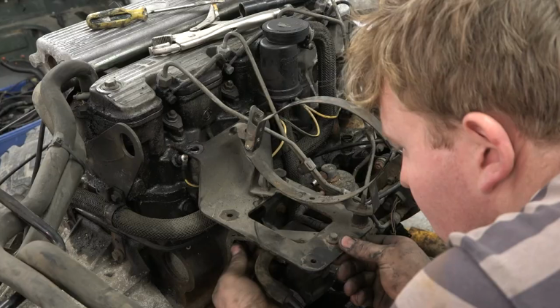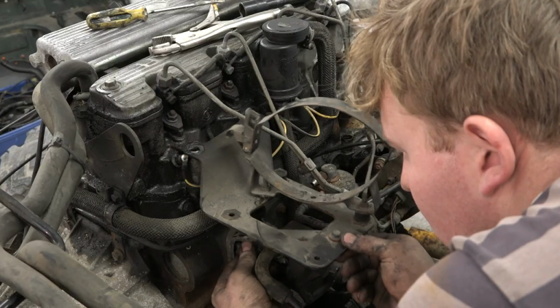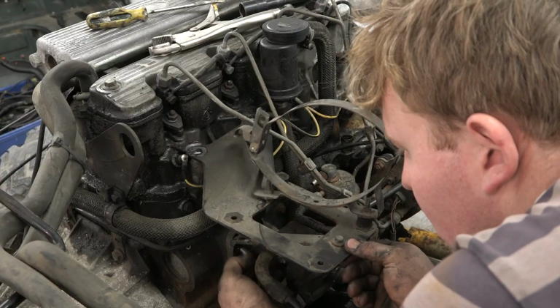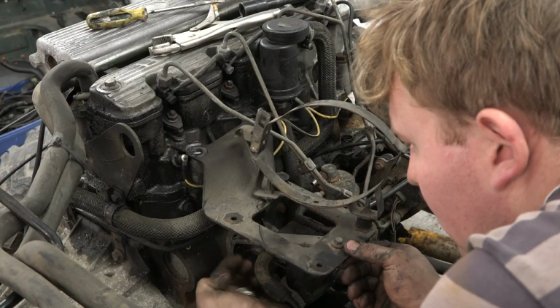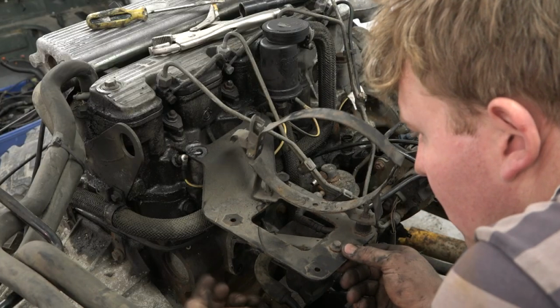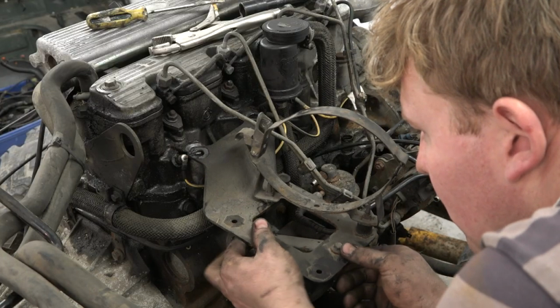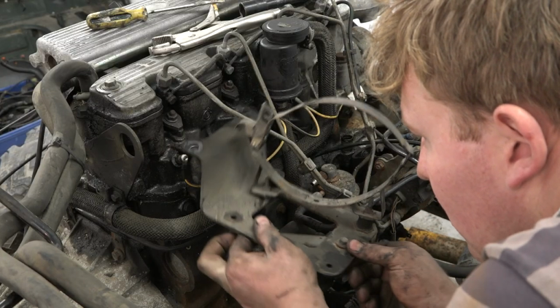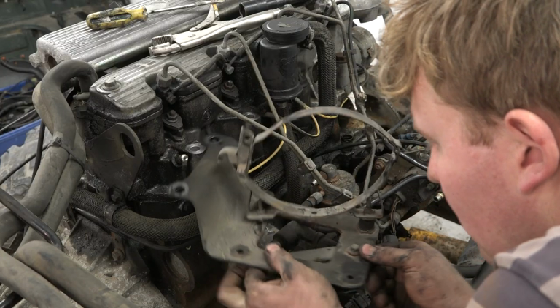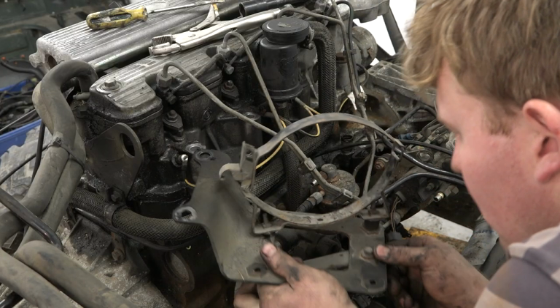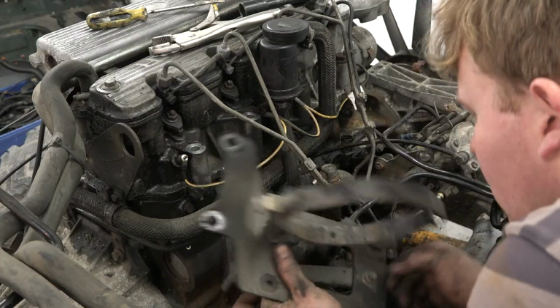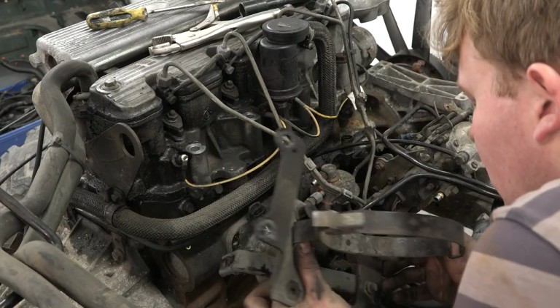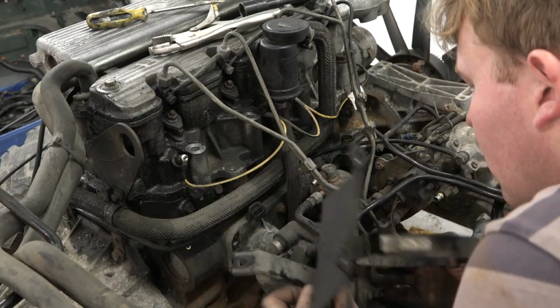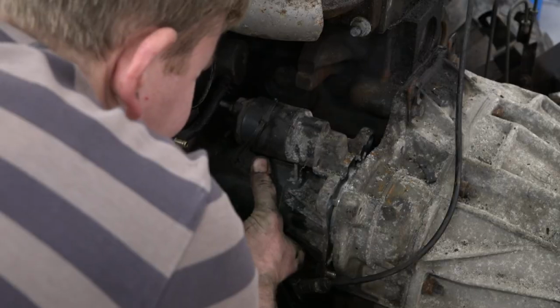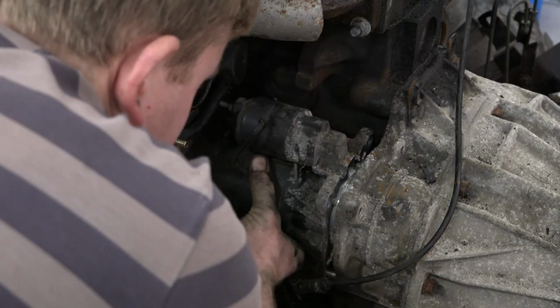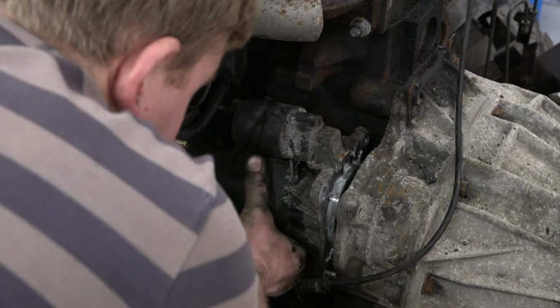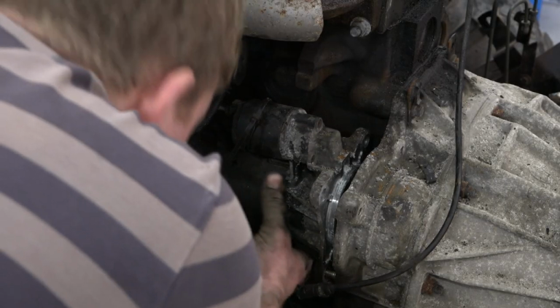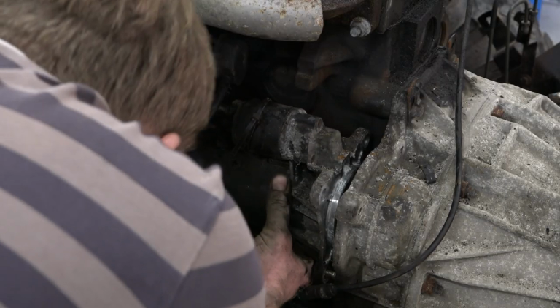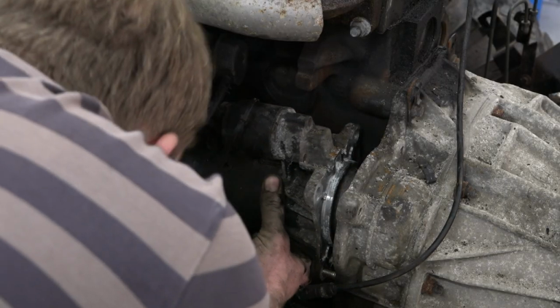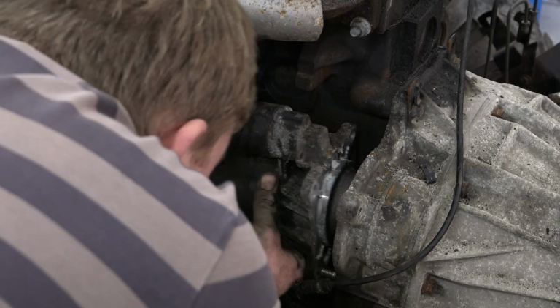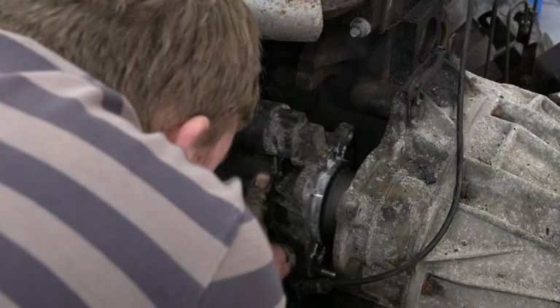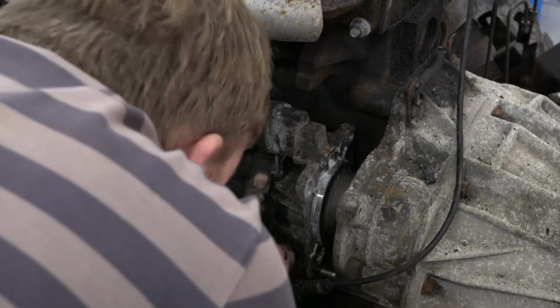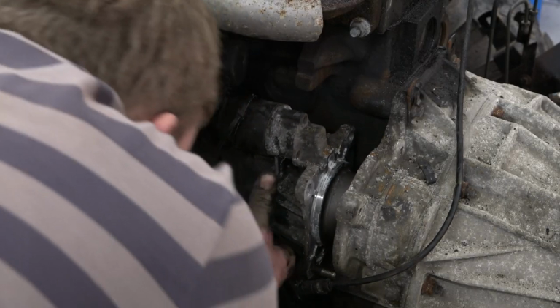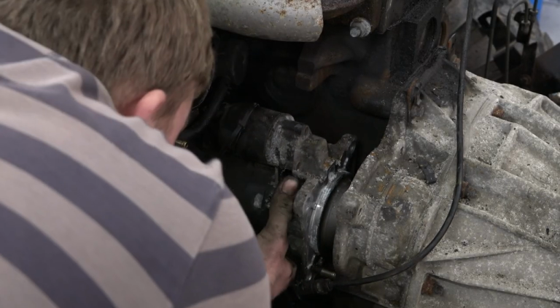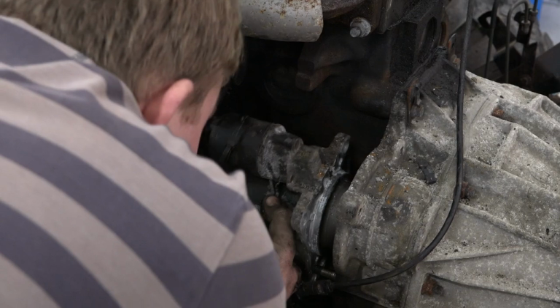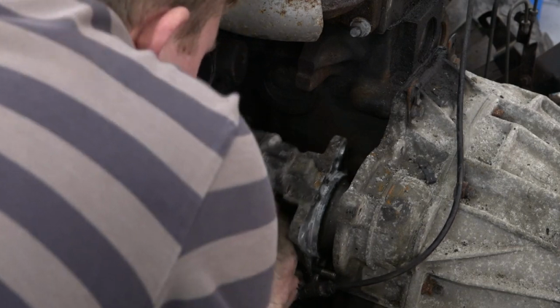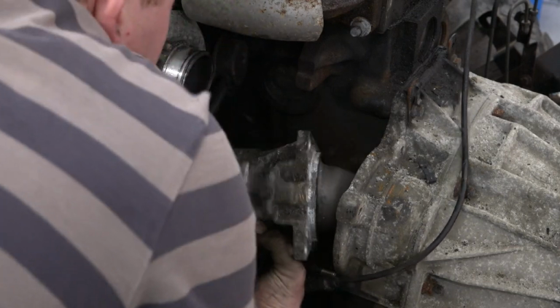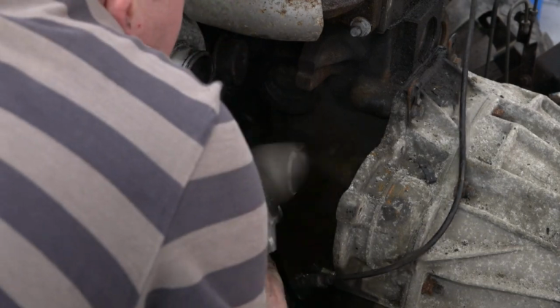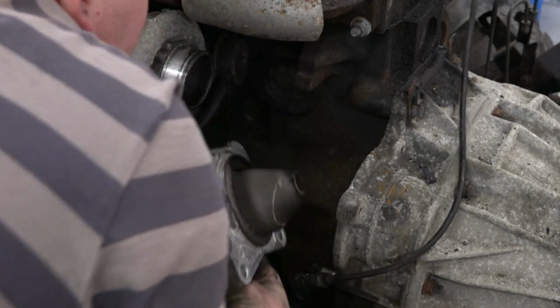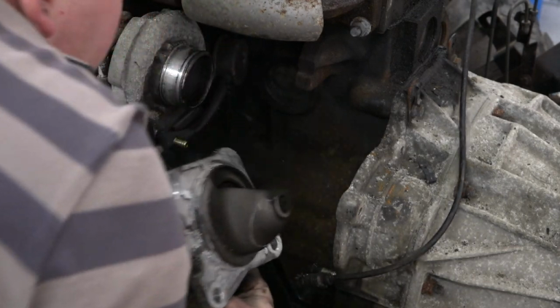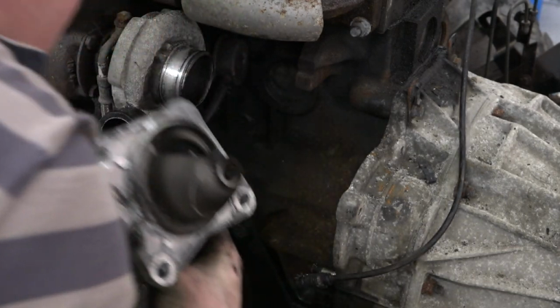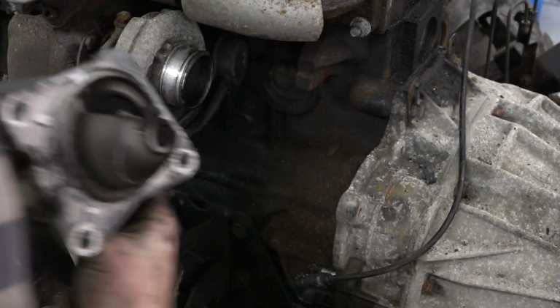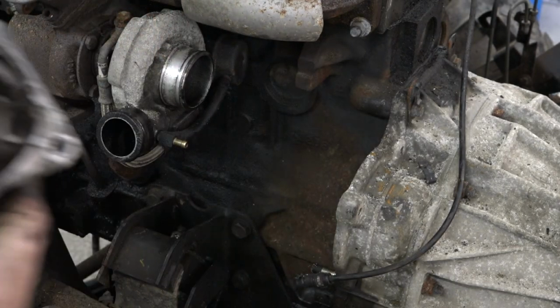Another part destined for the galvanisers is the air filter support bracket. In preparation for gearbox and engine separation, the starter motor is removed before attaching the engine to the hoist.